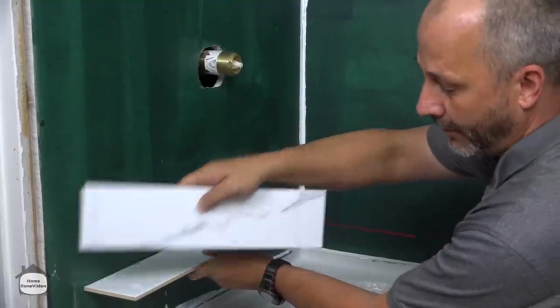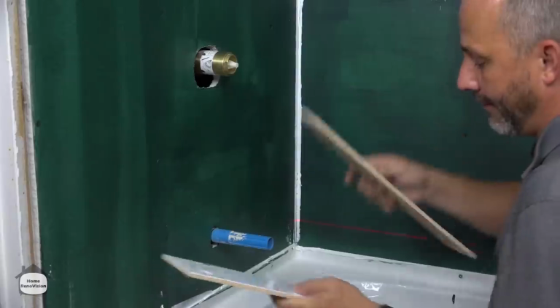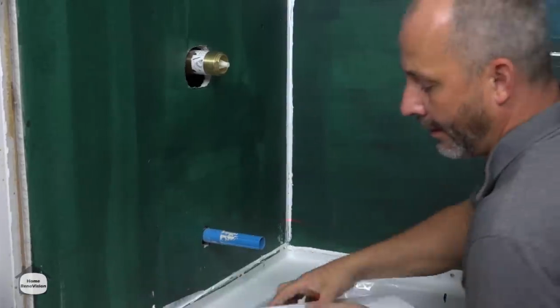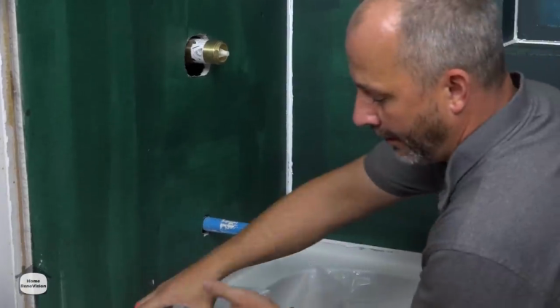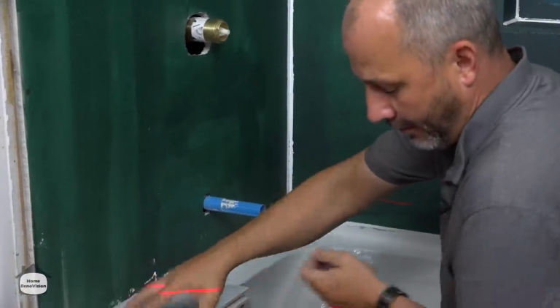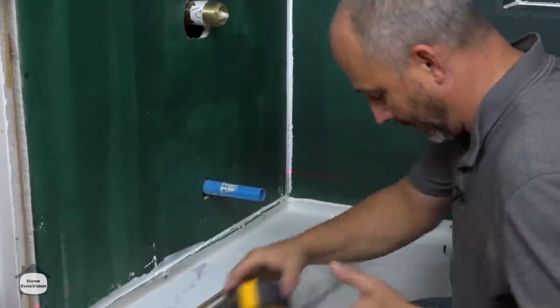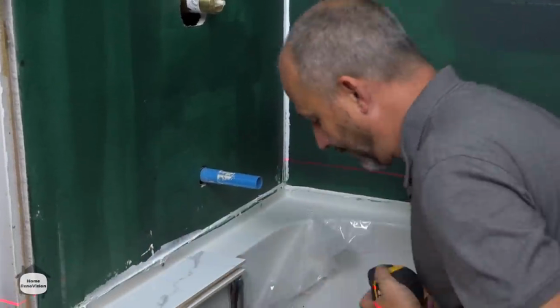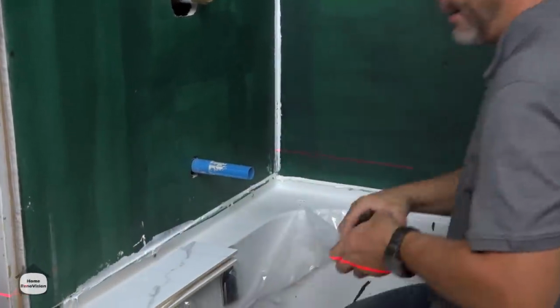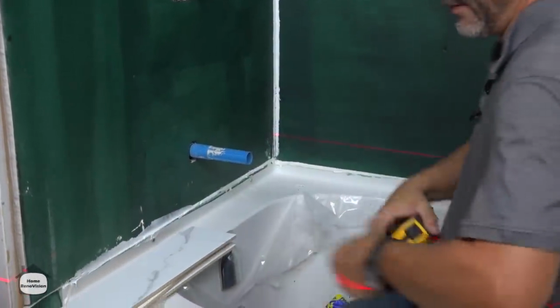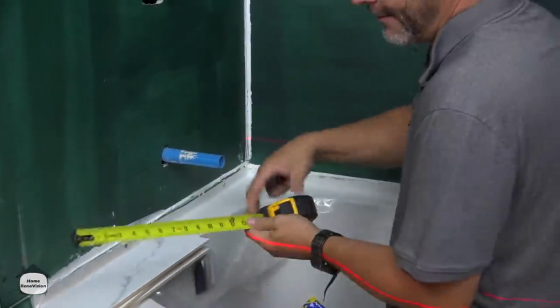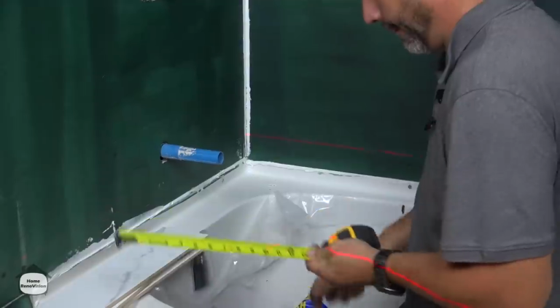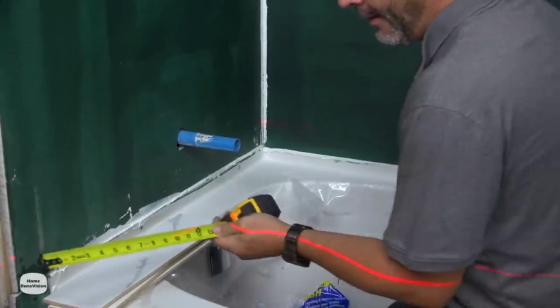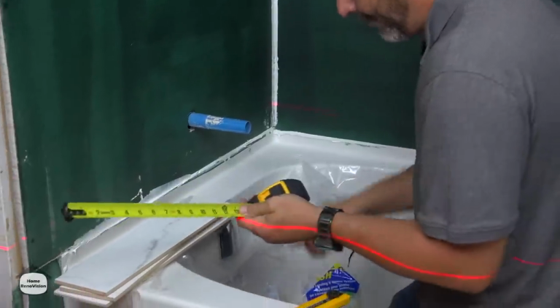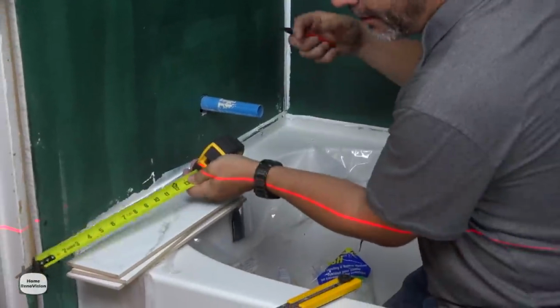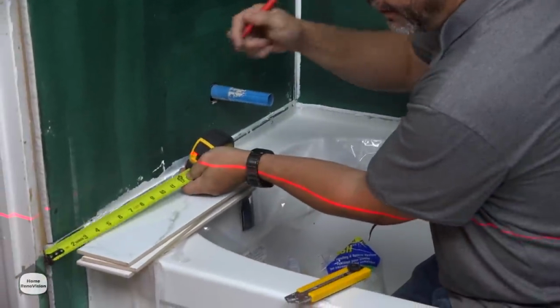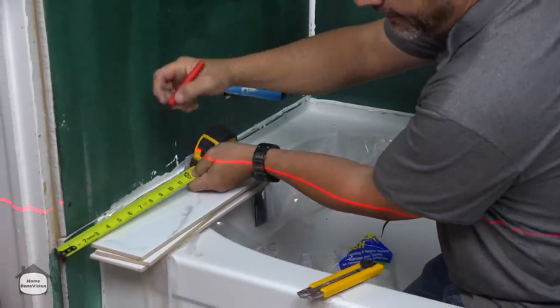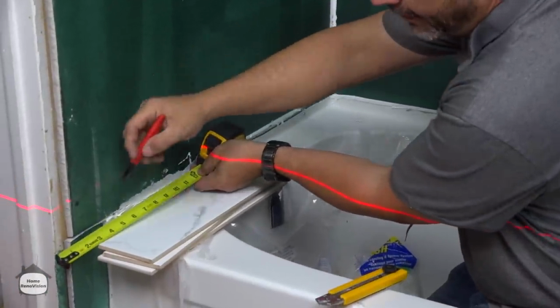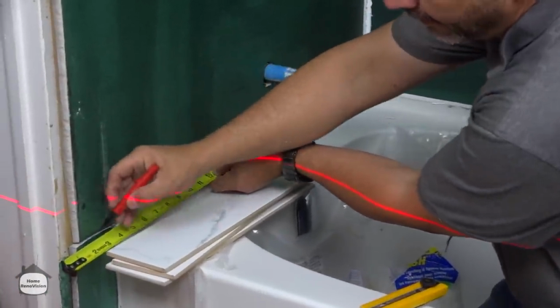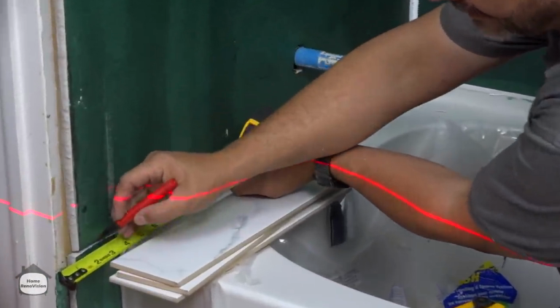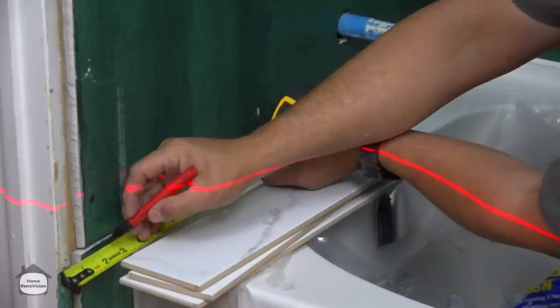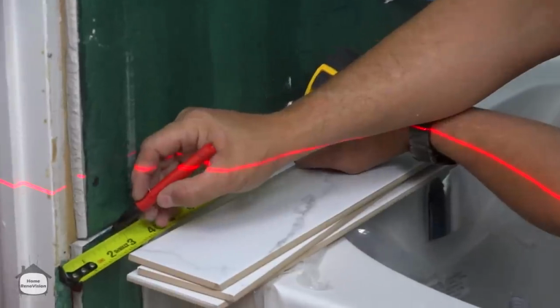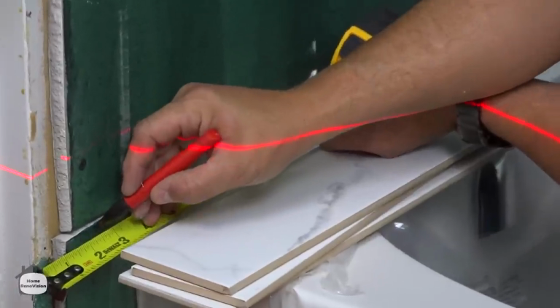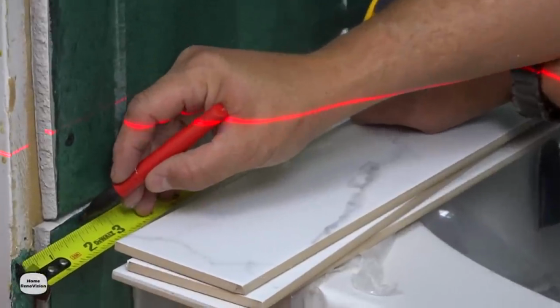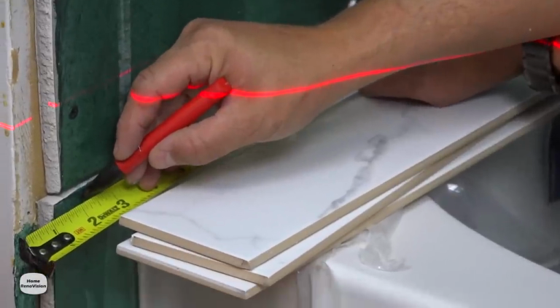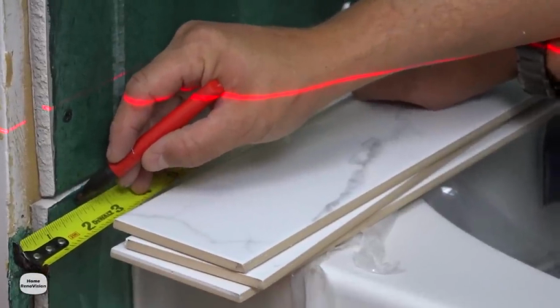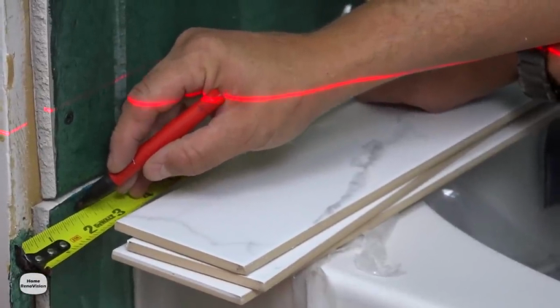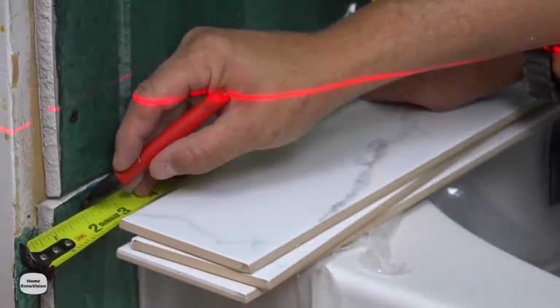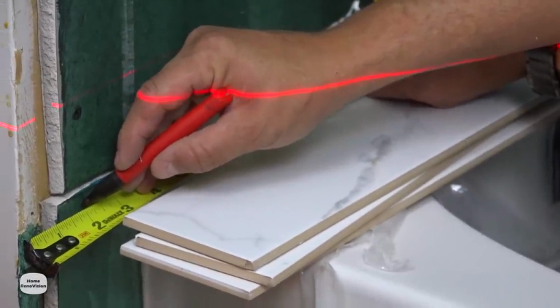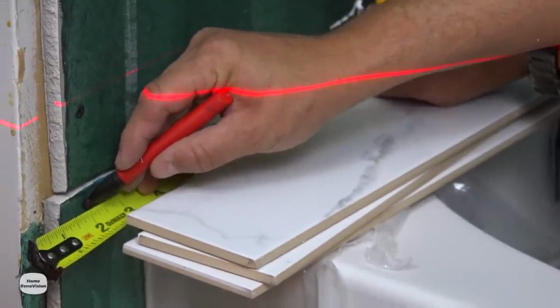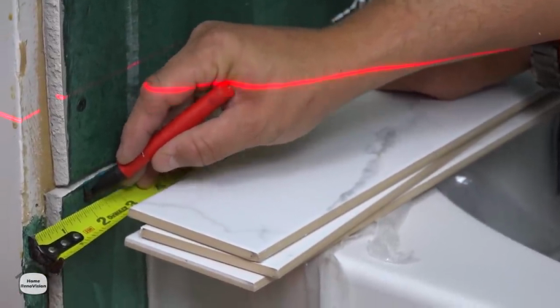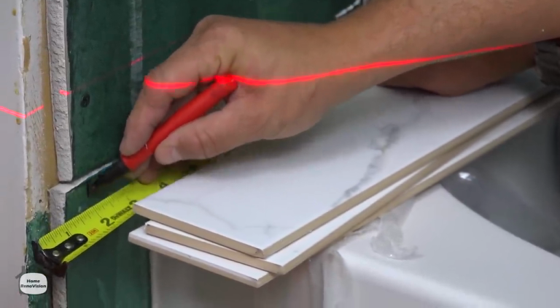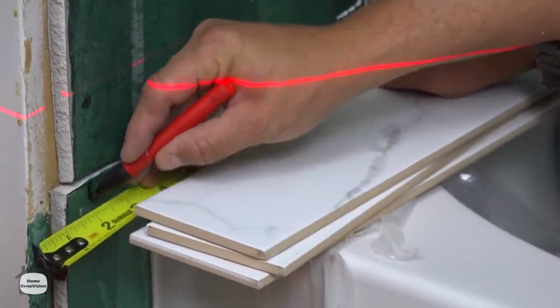Here's what I'm going to suggest: we're going to measure off and put a mark for our door casing — in this case we're going with two and an eighth. It's a very standard building casing. If yours is bigger, then make that mark.